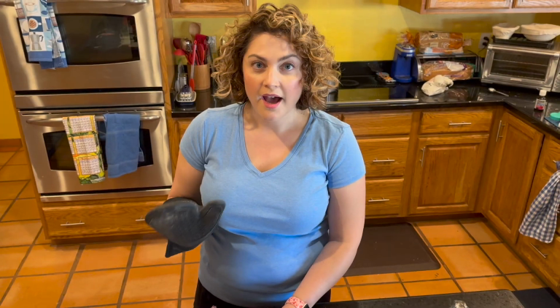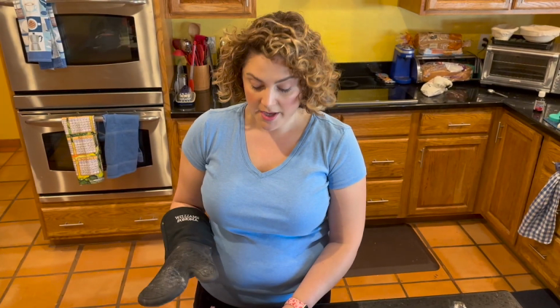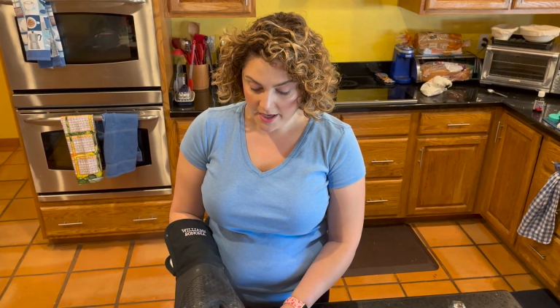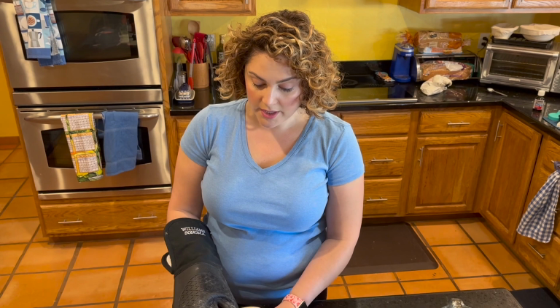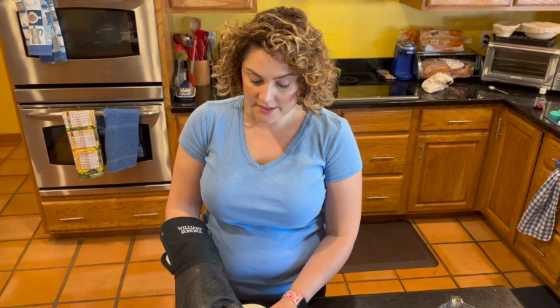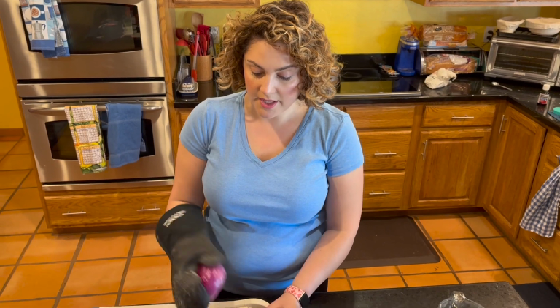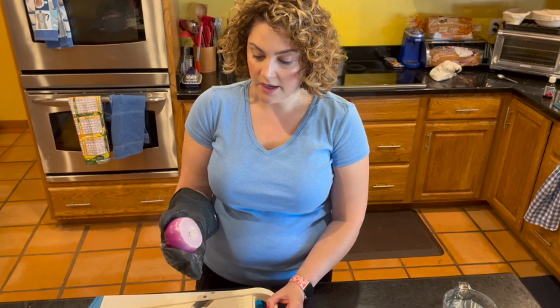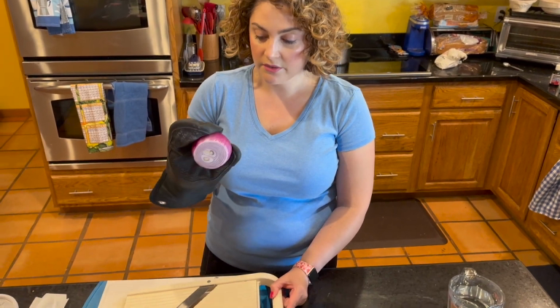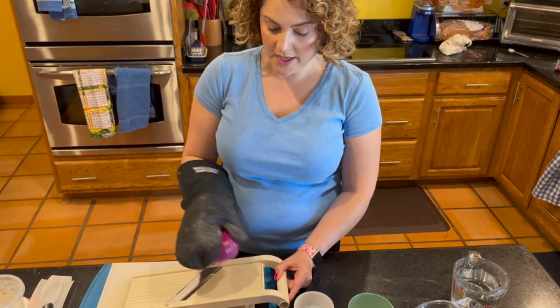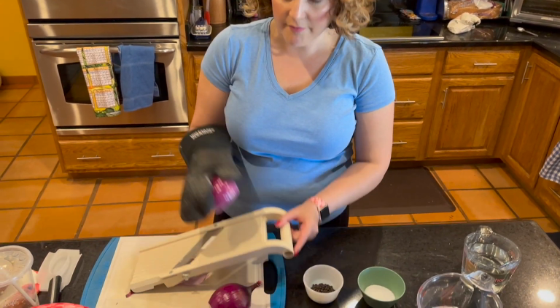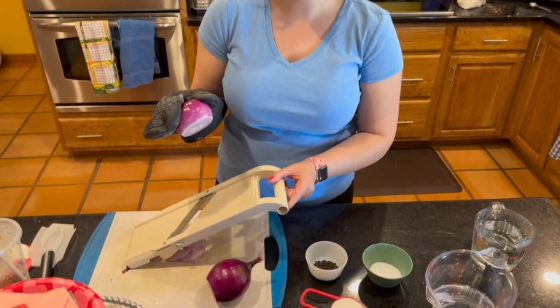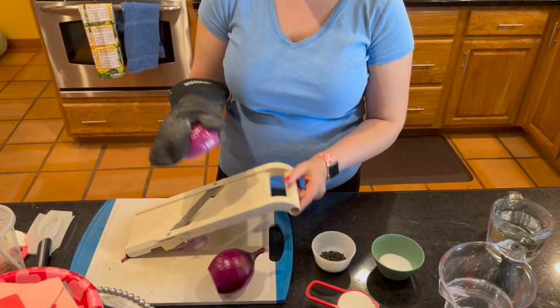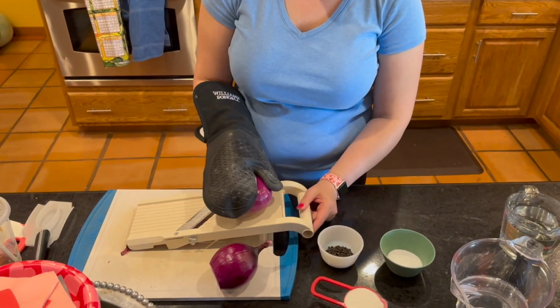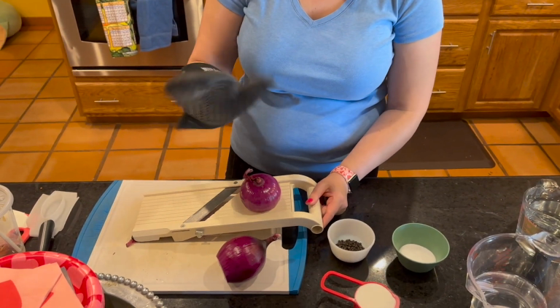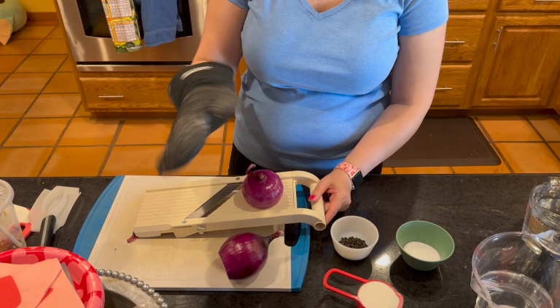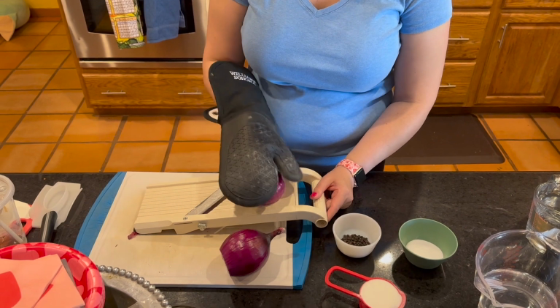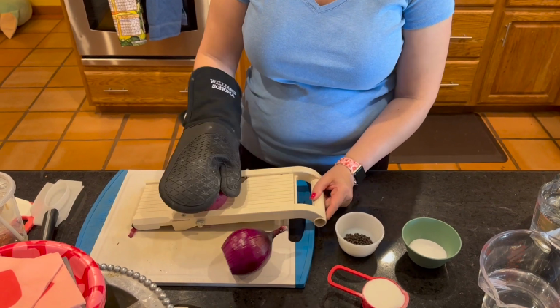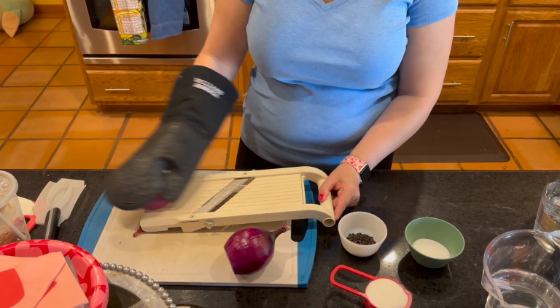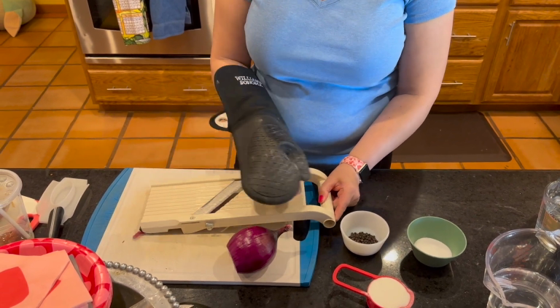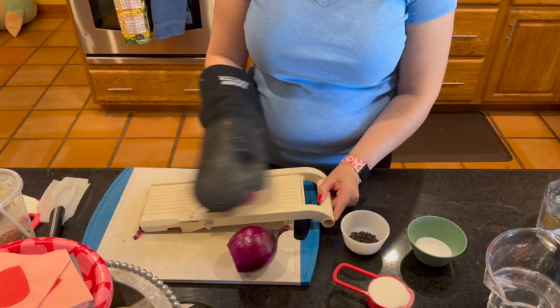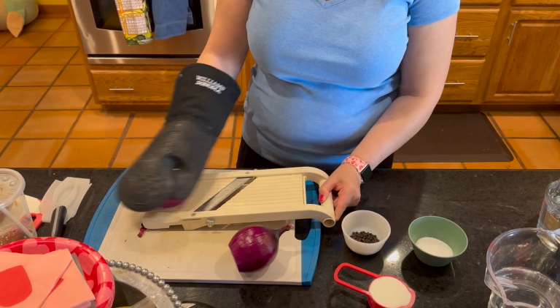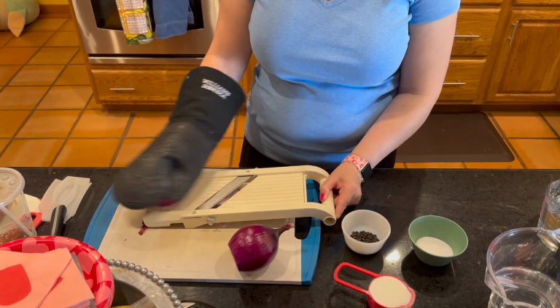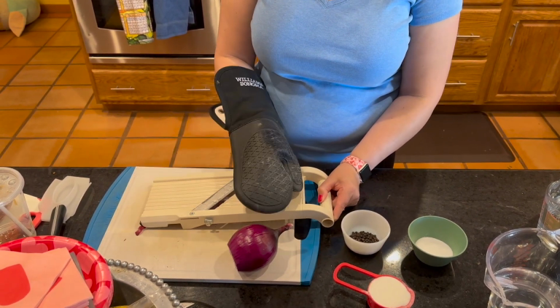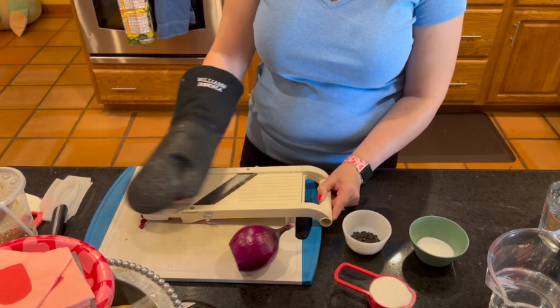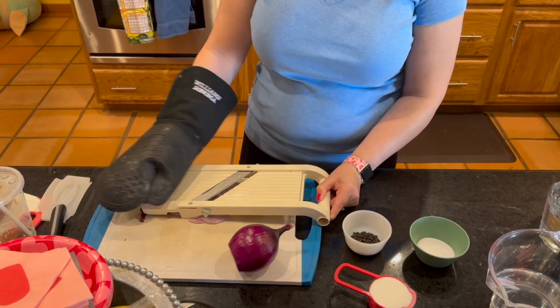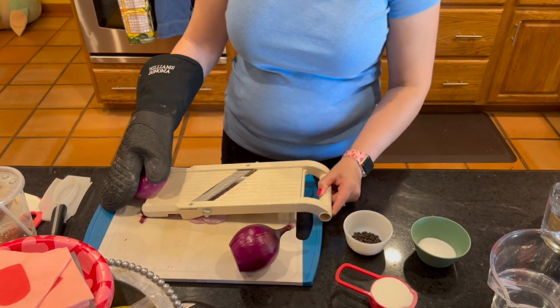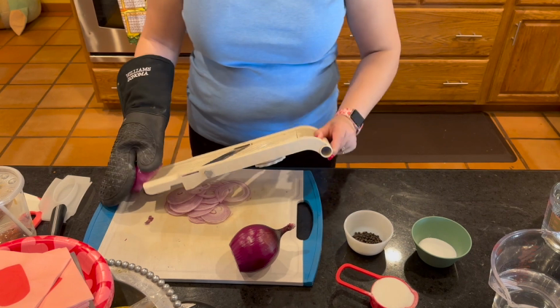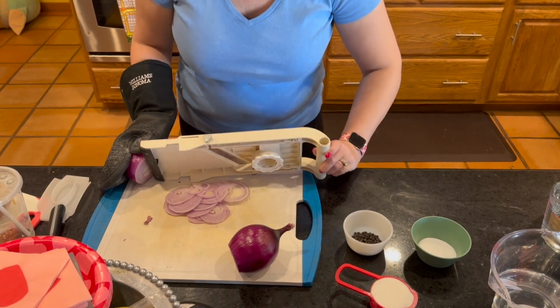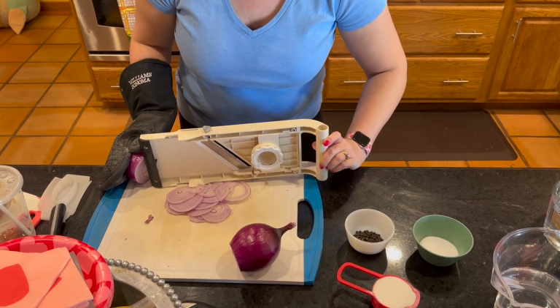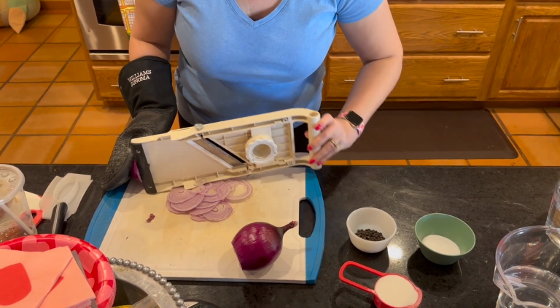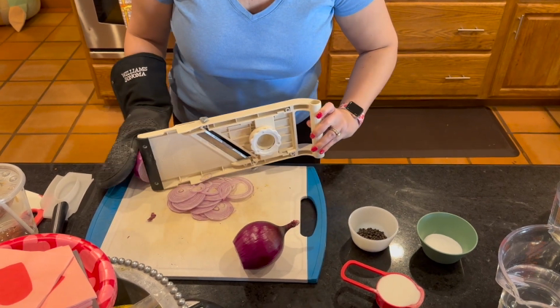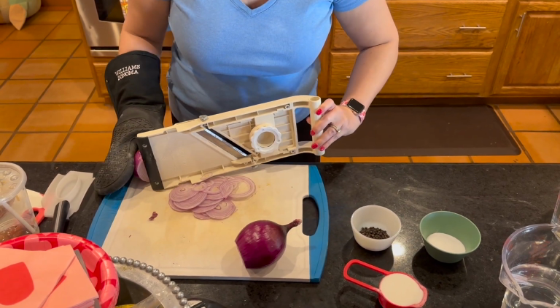I've got my two red onions that have been peeled and then I have my mandolin out. I'm going to take this now with a little bit of glove protection and I just want to slice my onions really evenly so that they come out really nice.